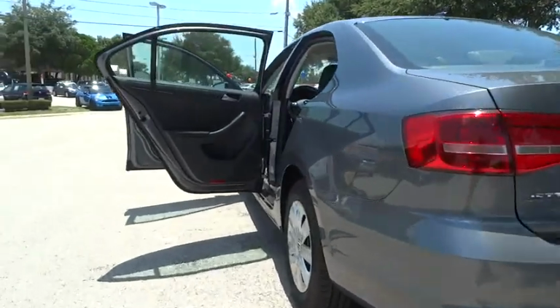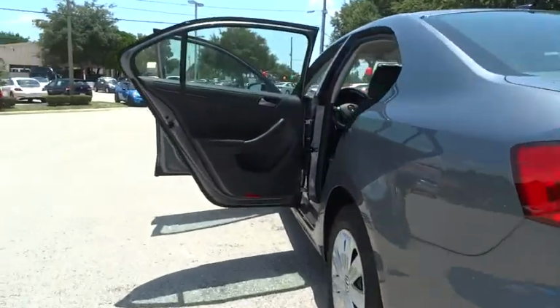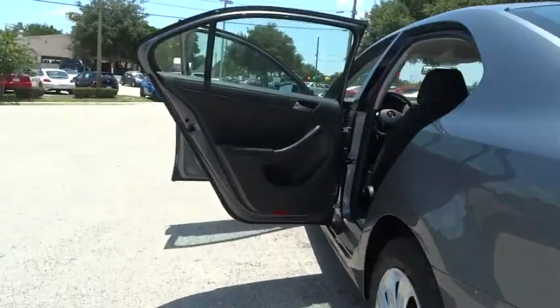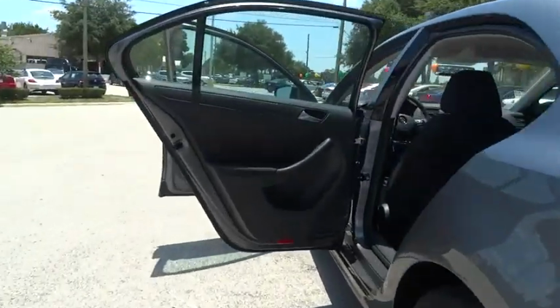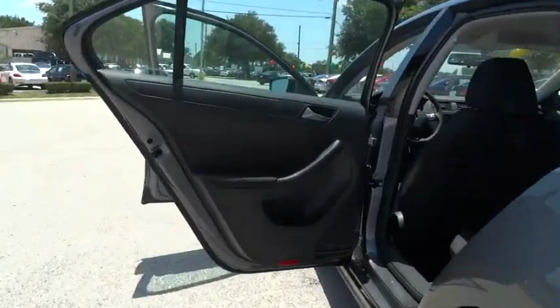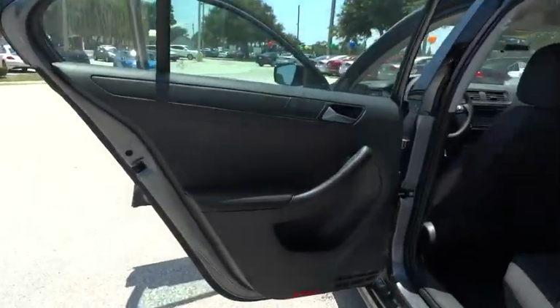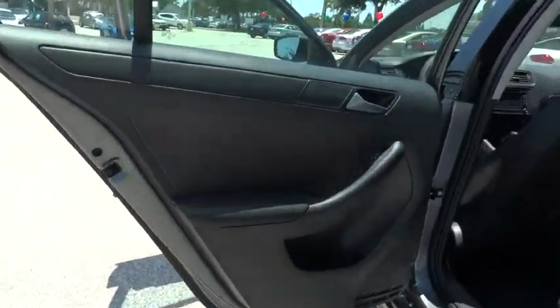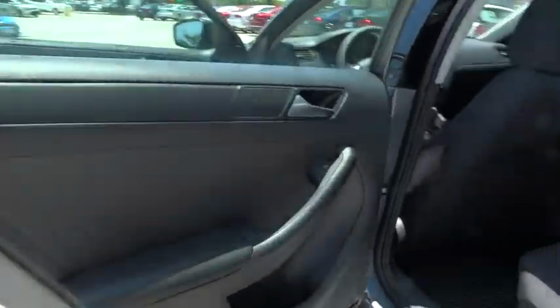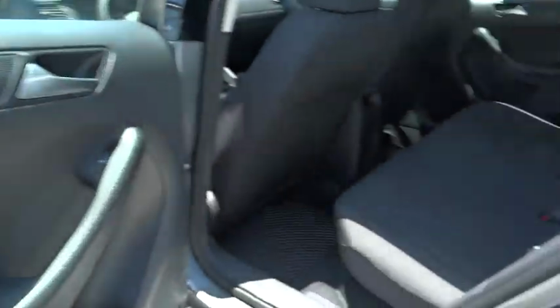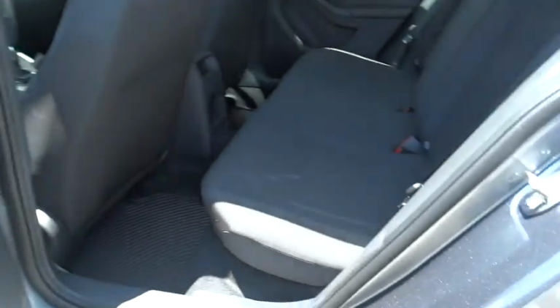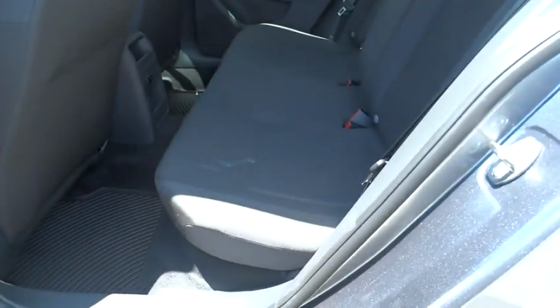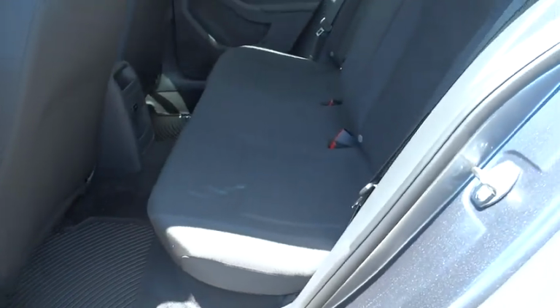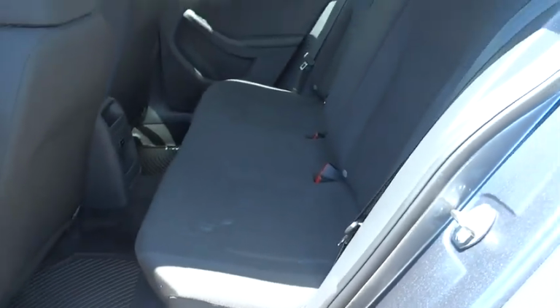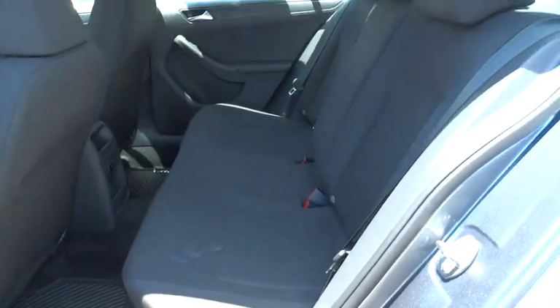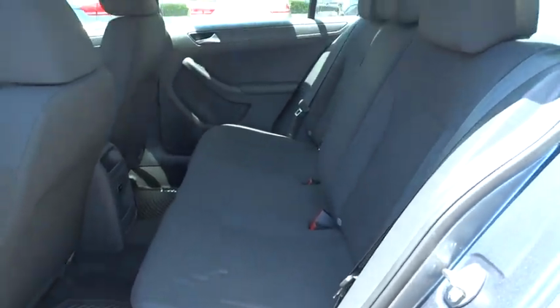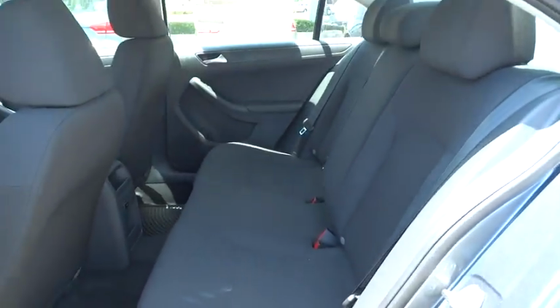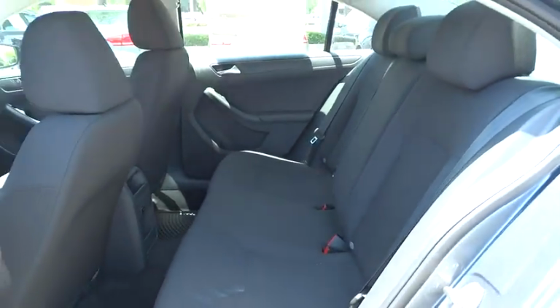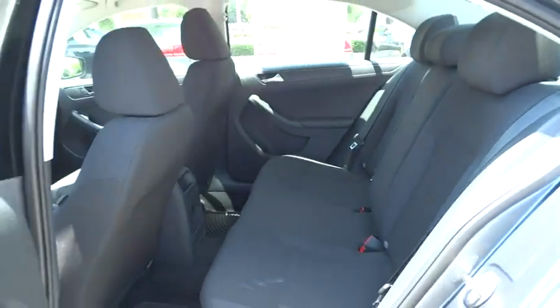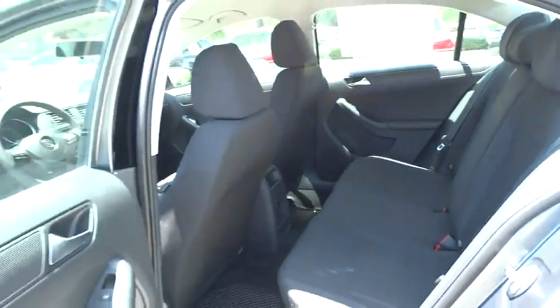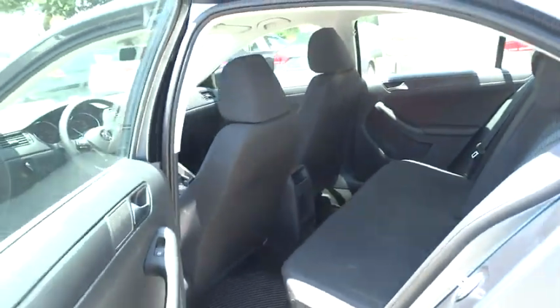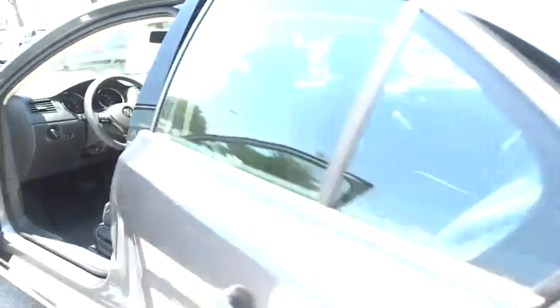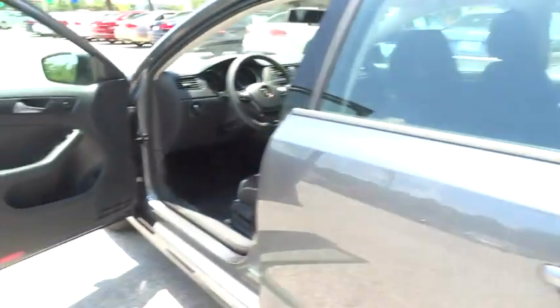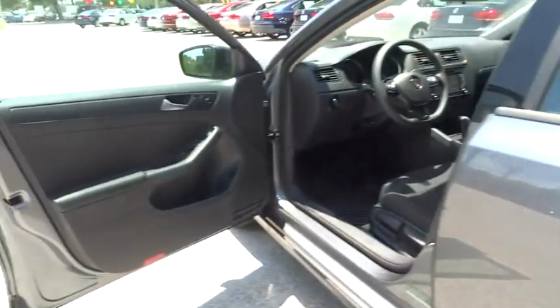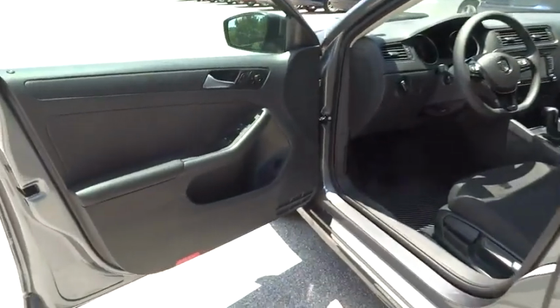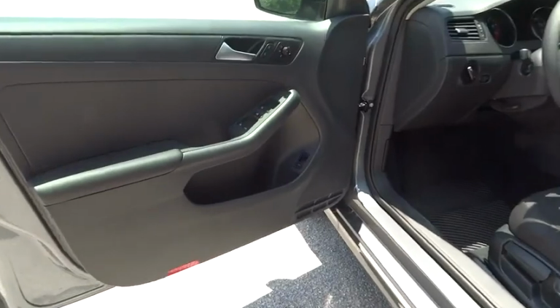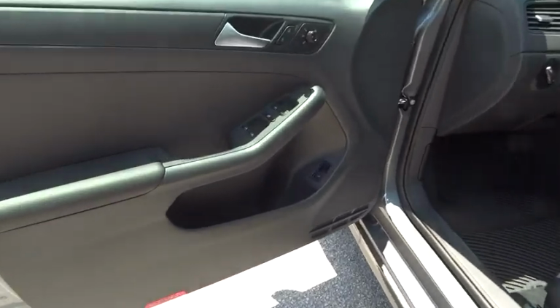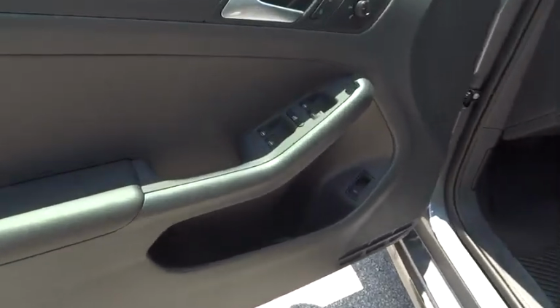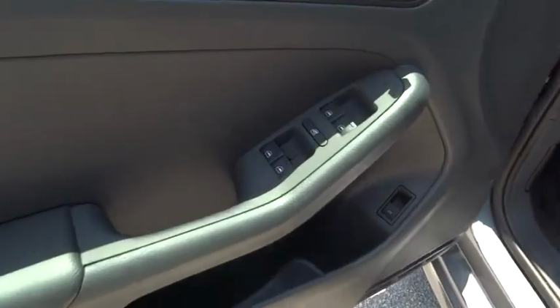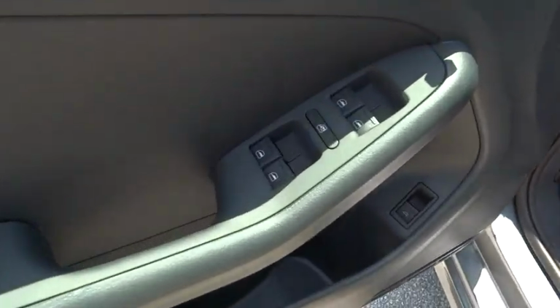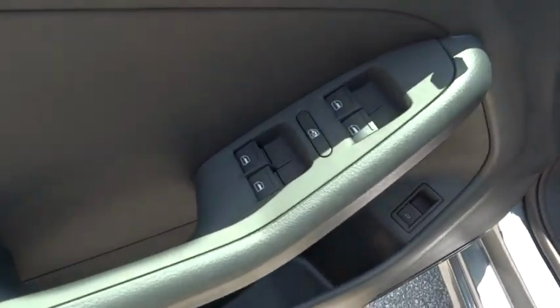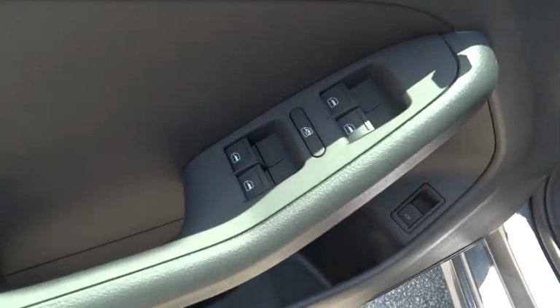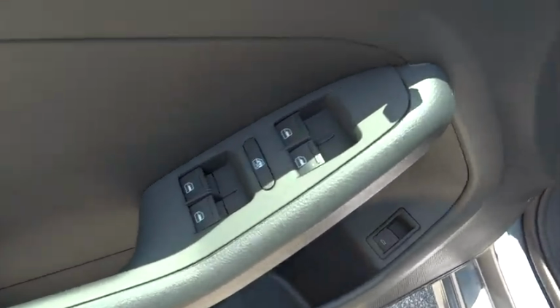Power windows. Rear window defroster. CD player. Tachometer. Brake assist. Overhead console. Panic alarm. Remote keyless entry.